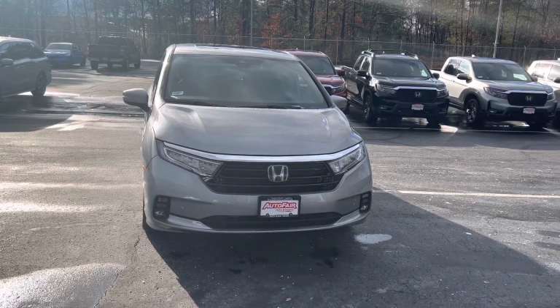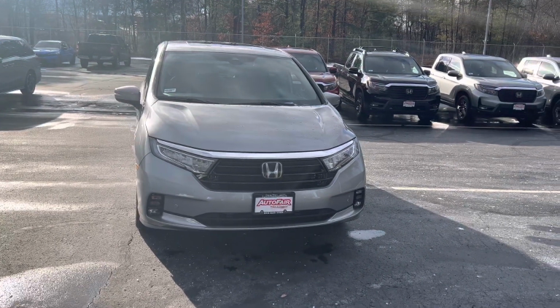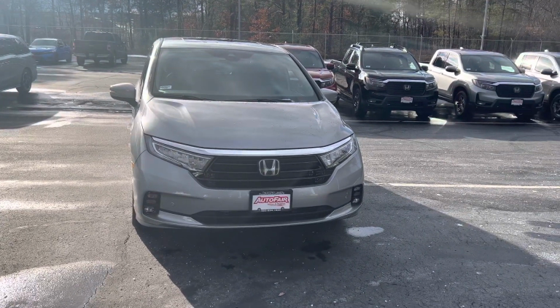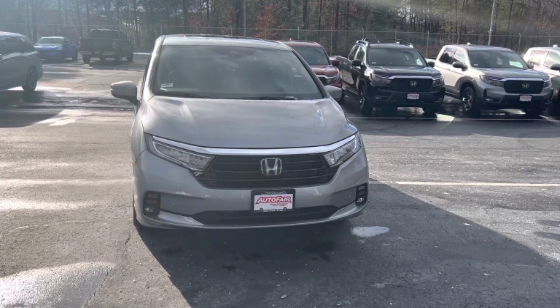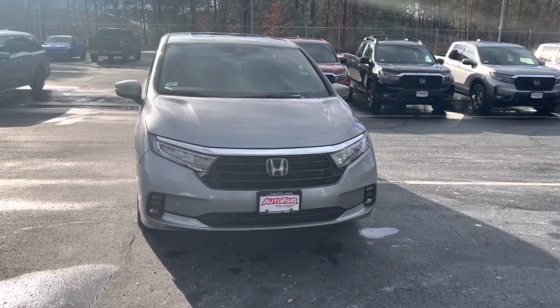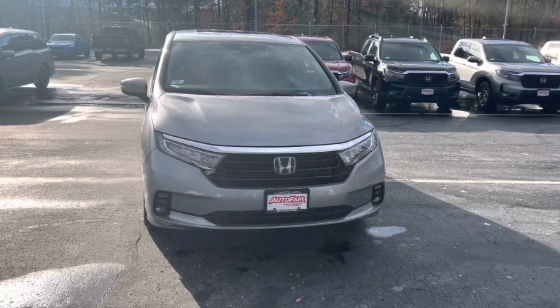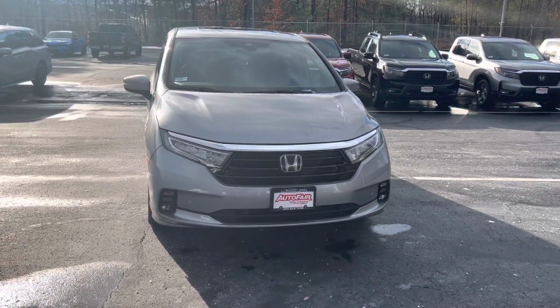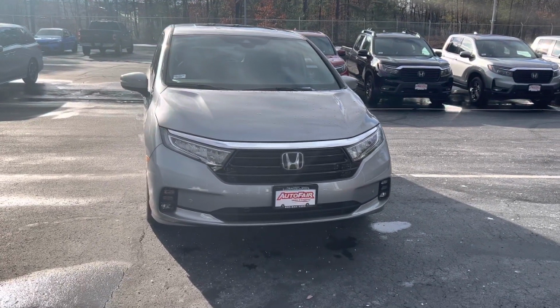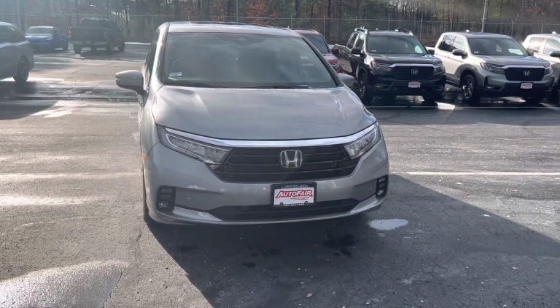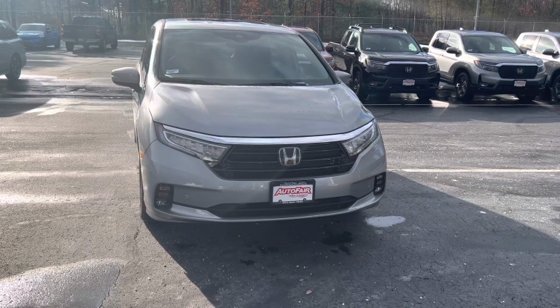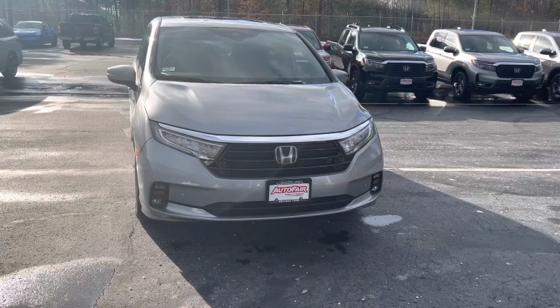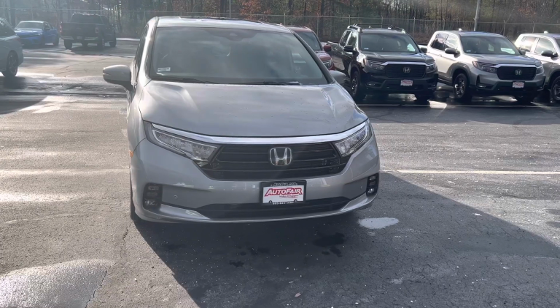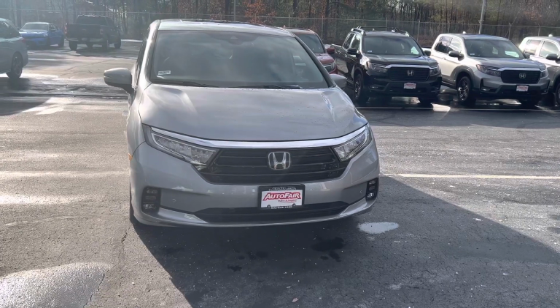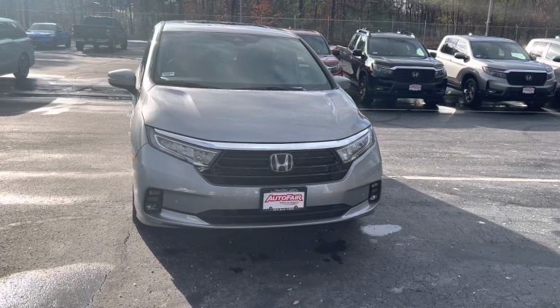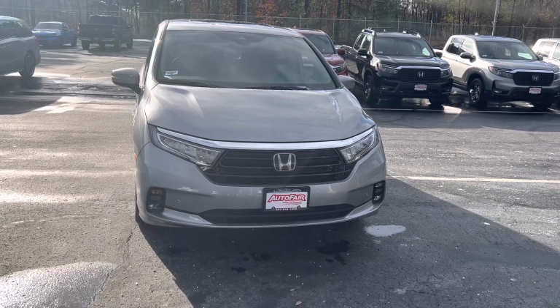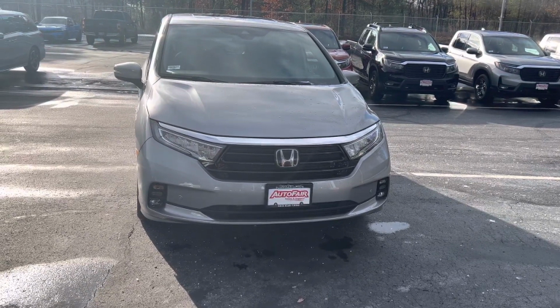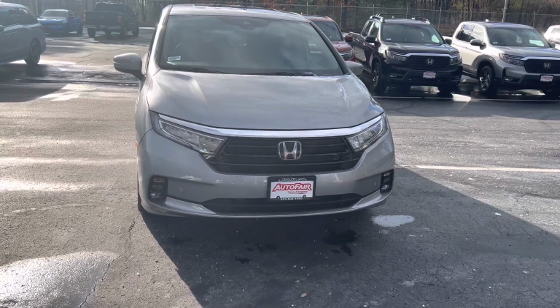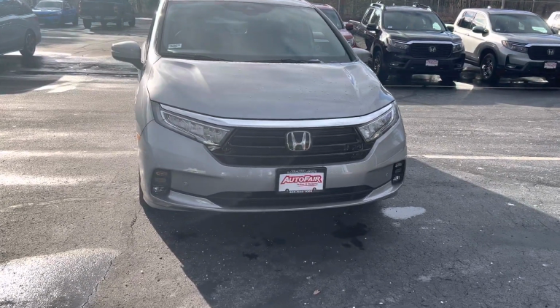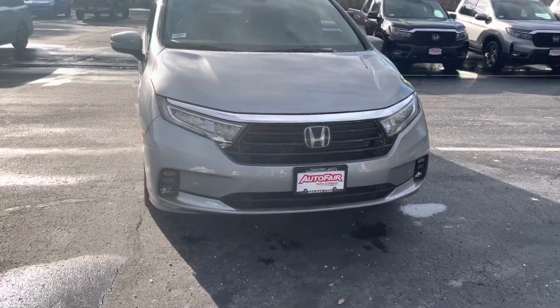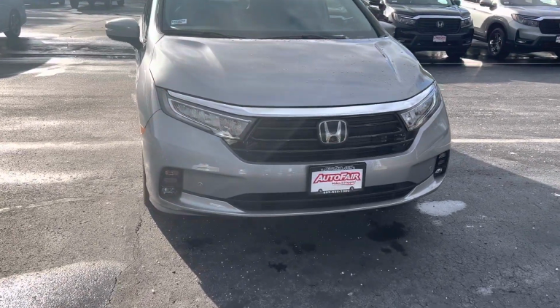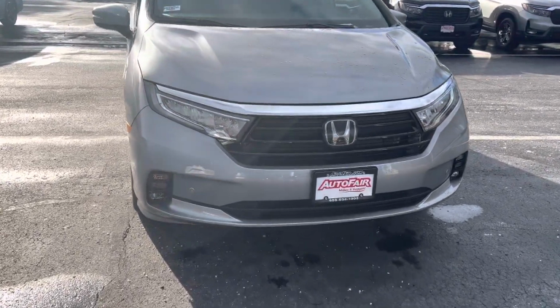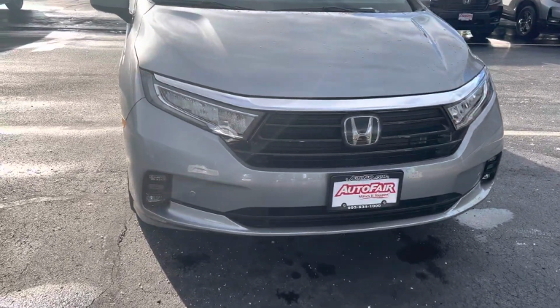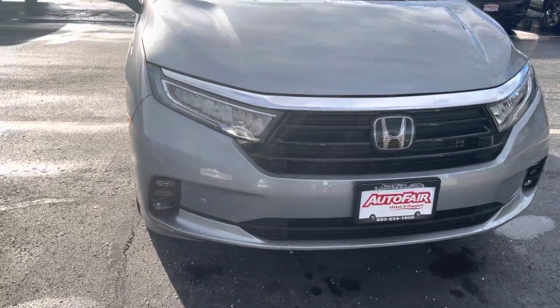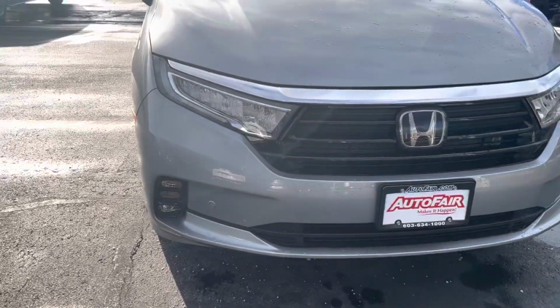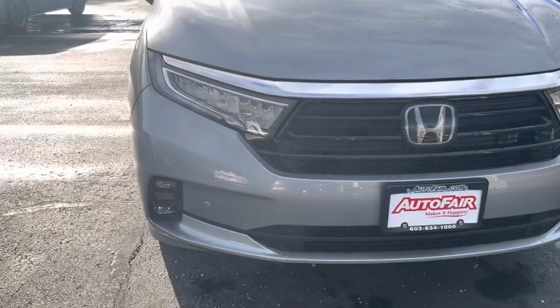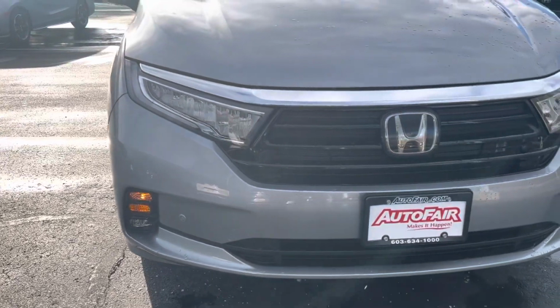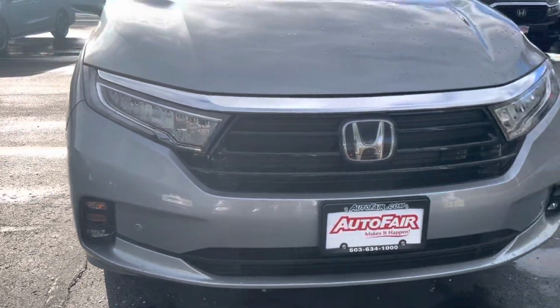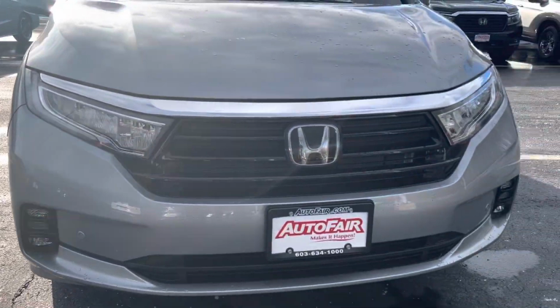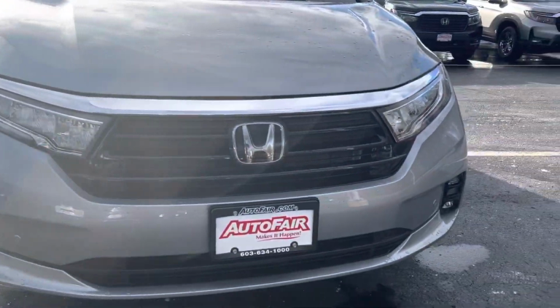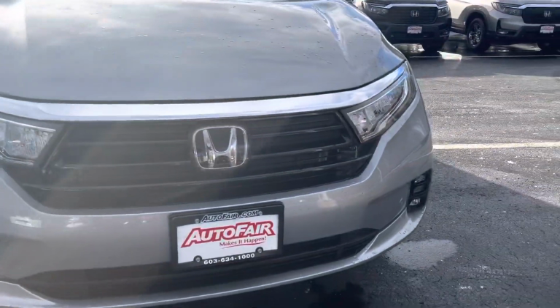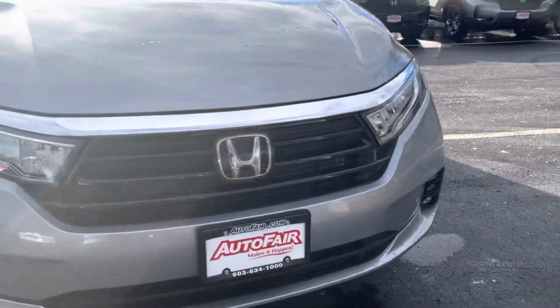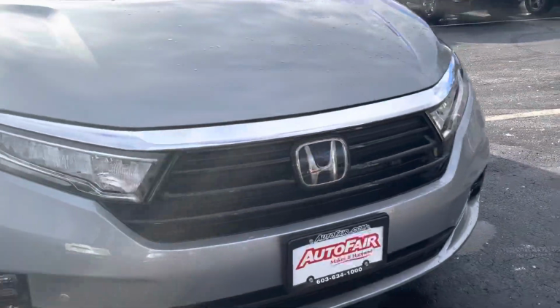Good afternoon Jamie, this is Joseph from AutoFair Honda with a quick walk-around on our brand new Honda Odyssey. Take a look at these LED daytime running lights here in the front, as well as this very stylish chrome grille.